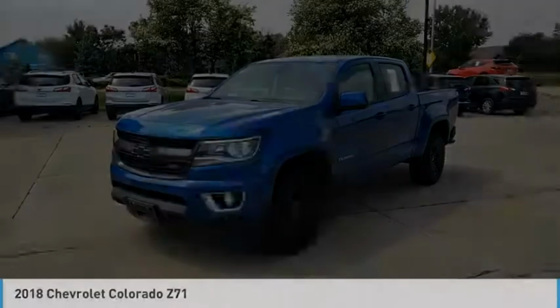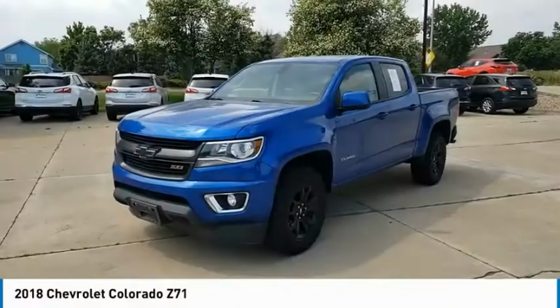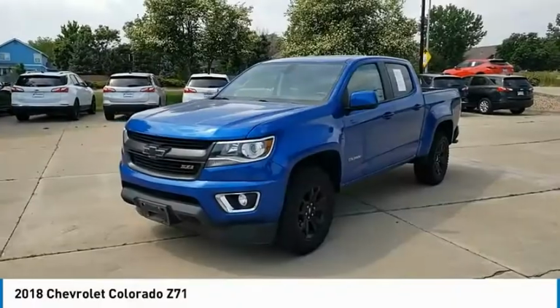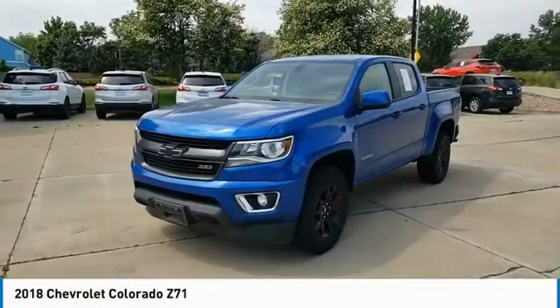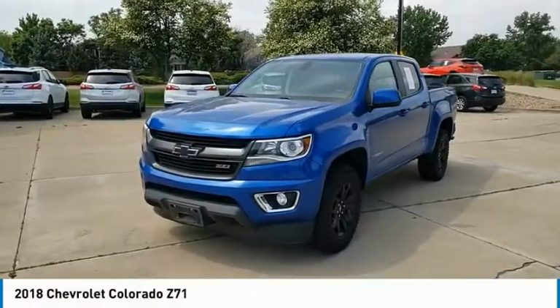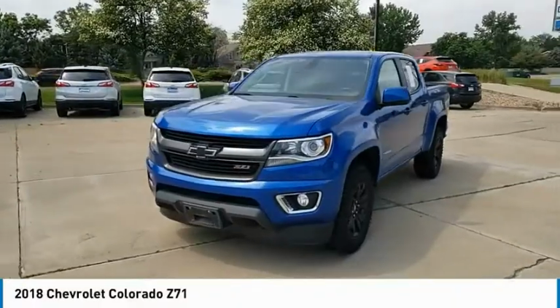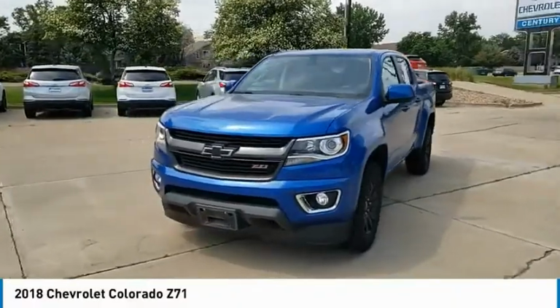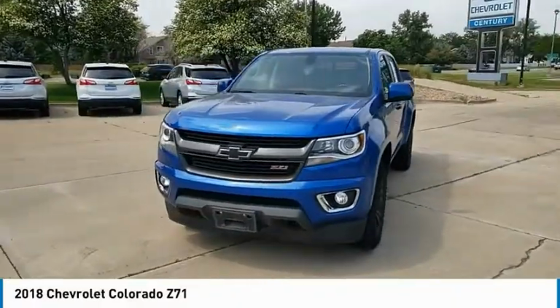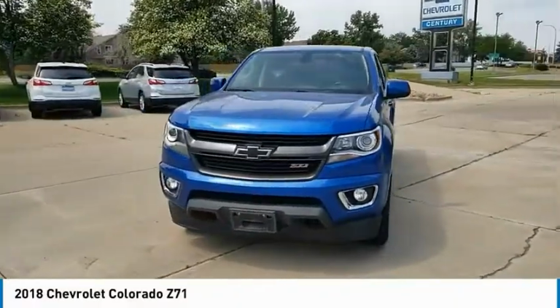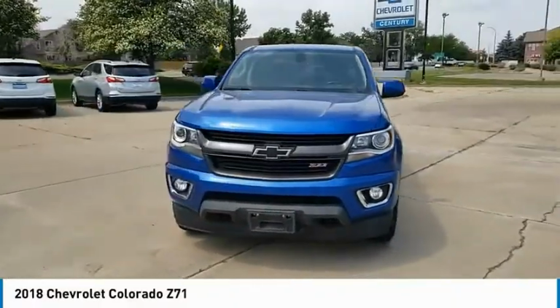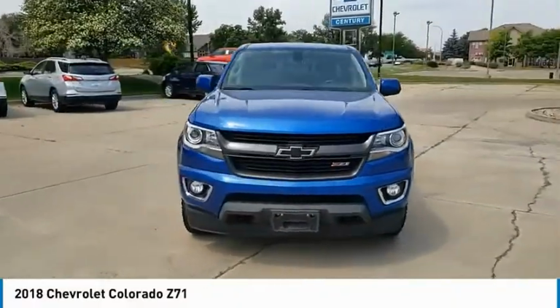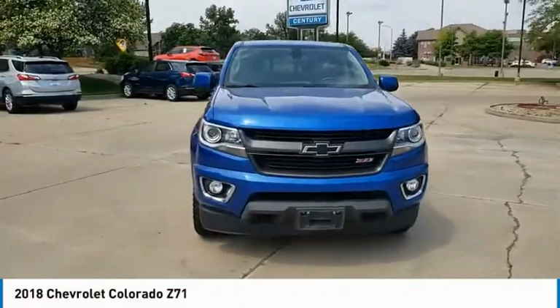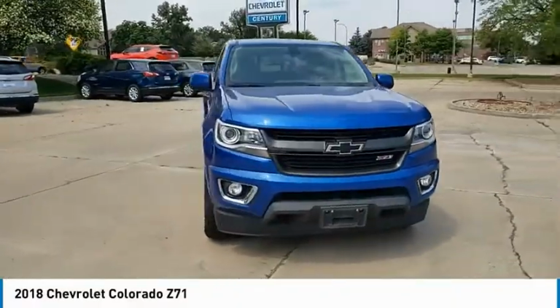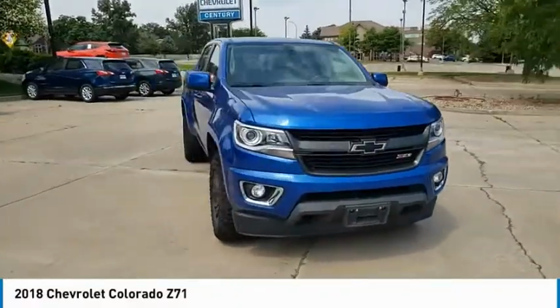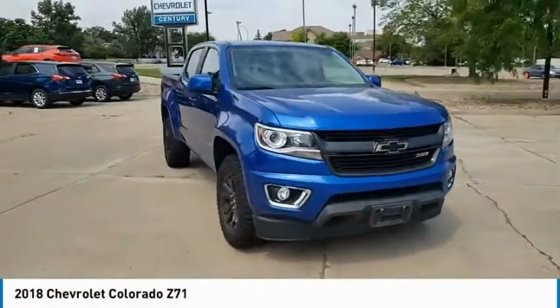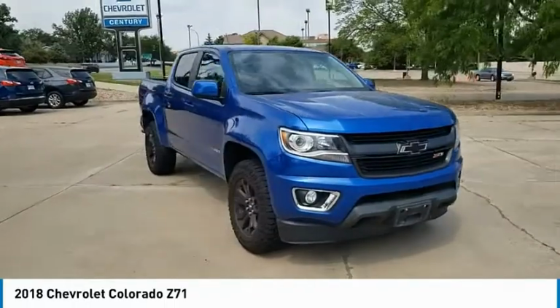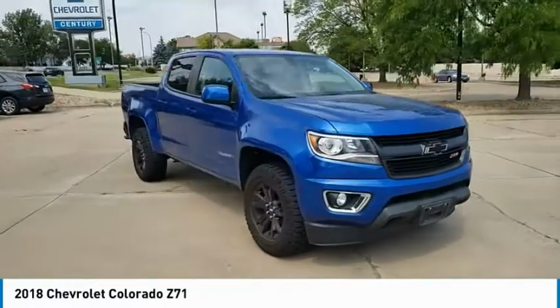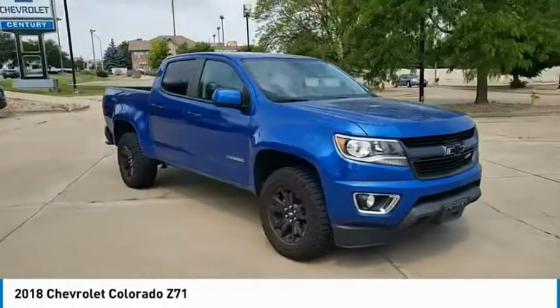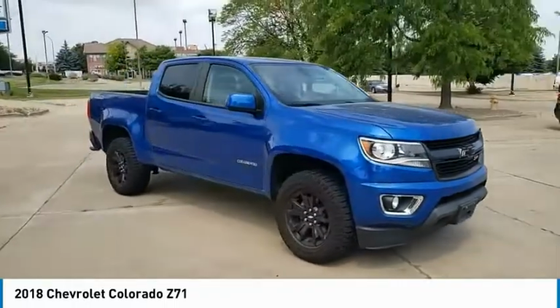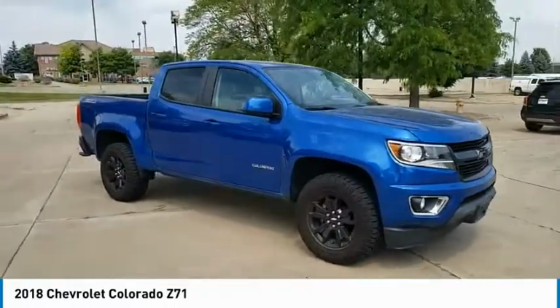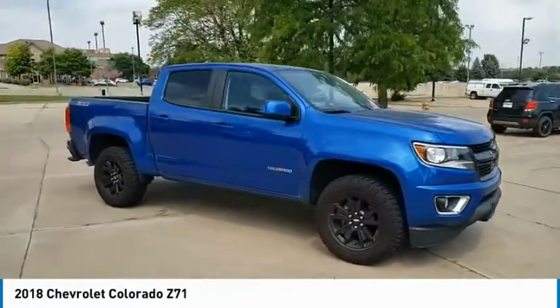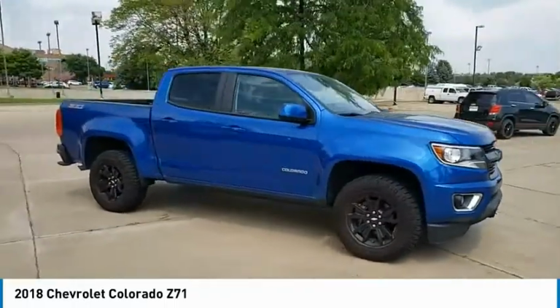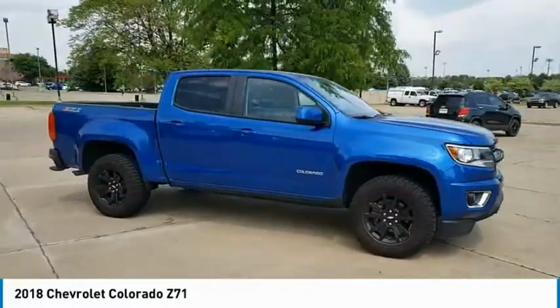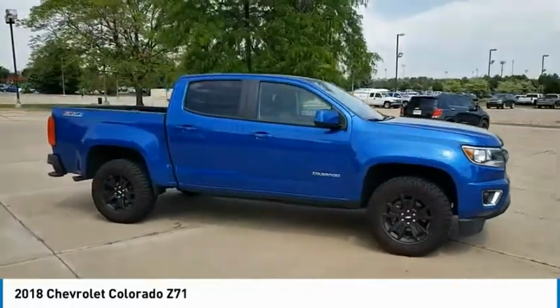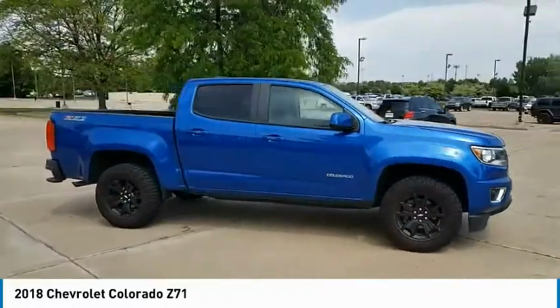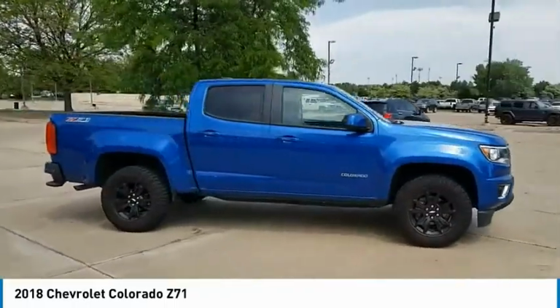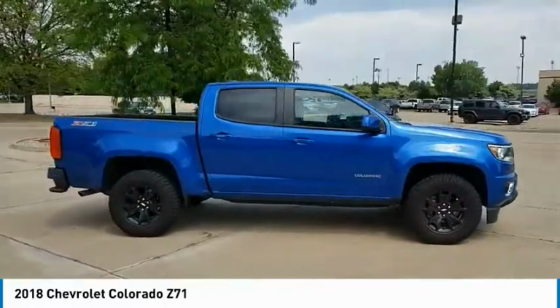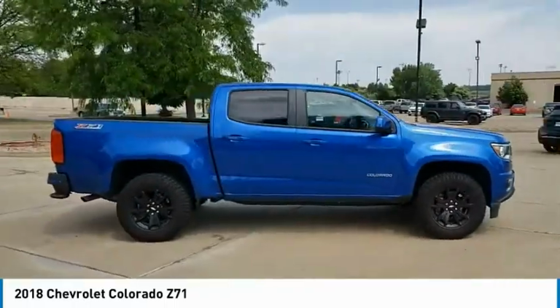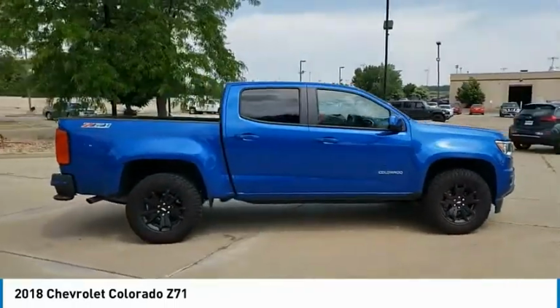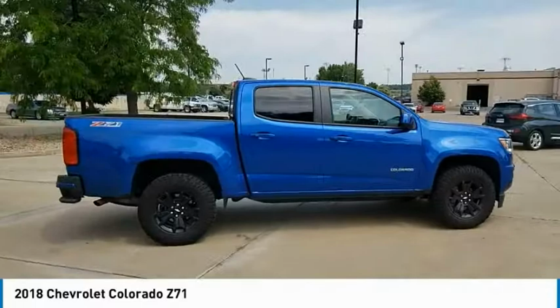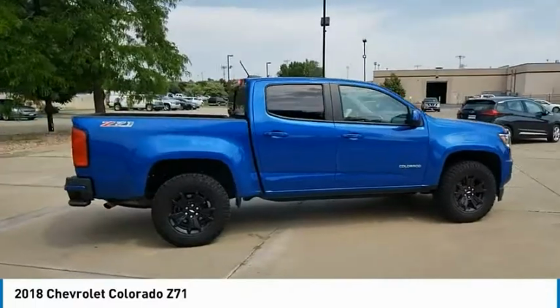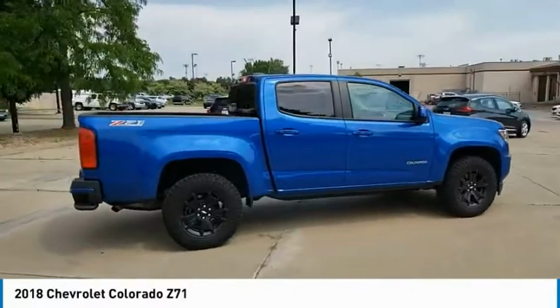Stop by and take a look at the 2018 Colorado. Great hauling capability, powerful, rugged, and a great Chevy price. Colorado is it.